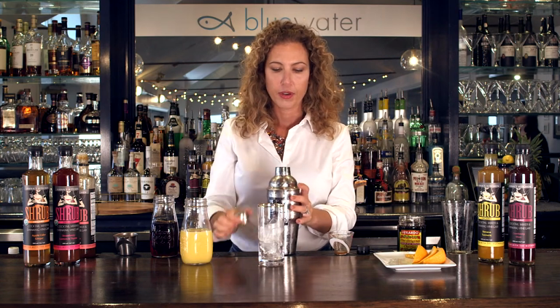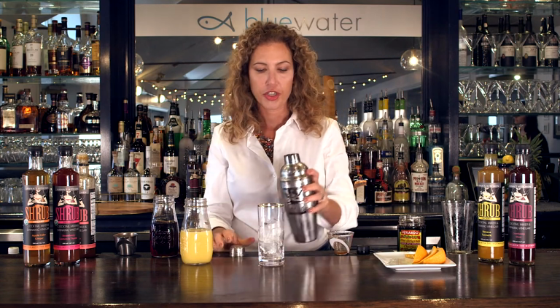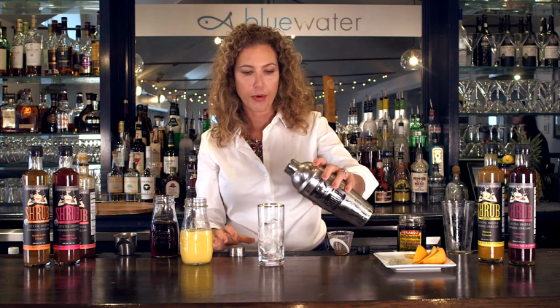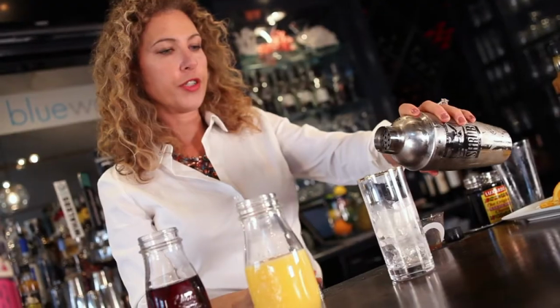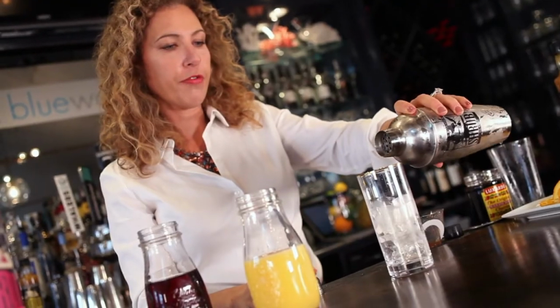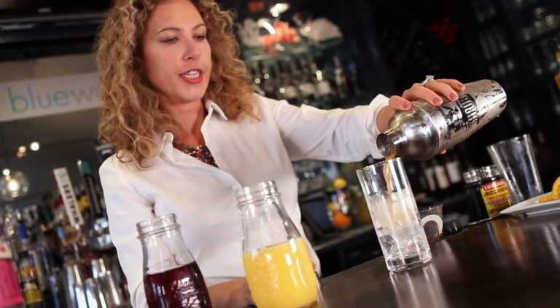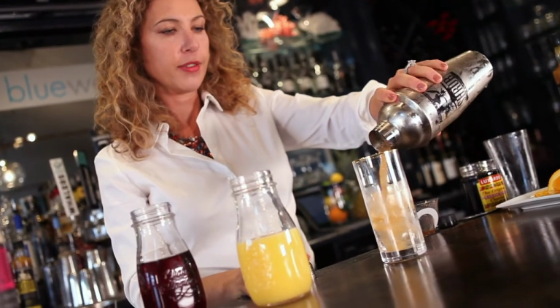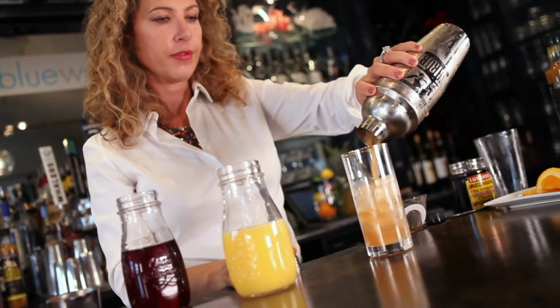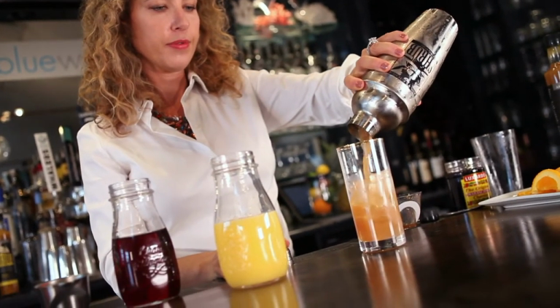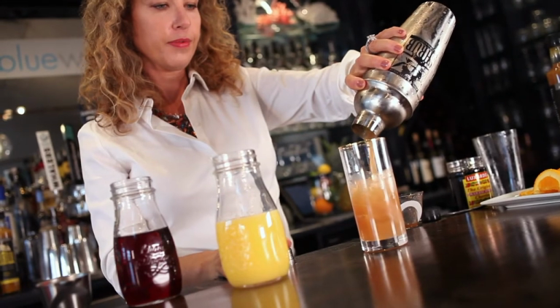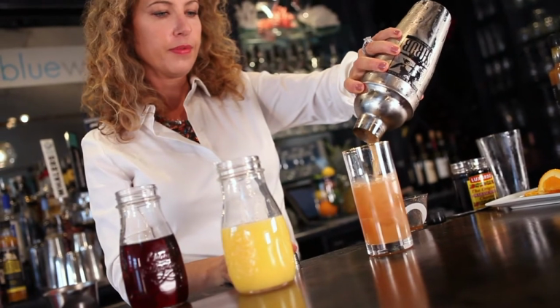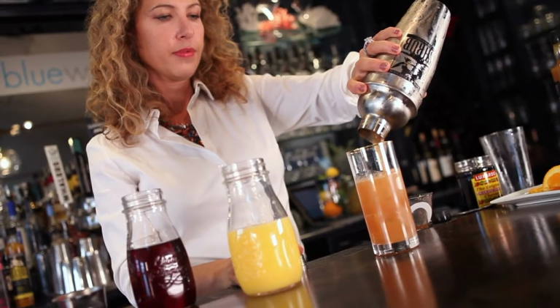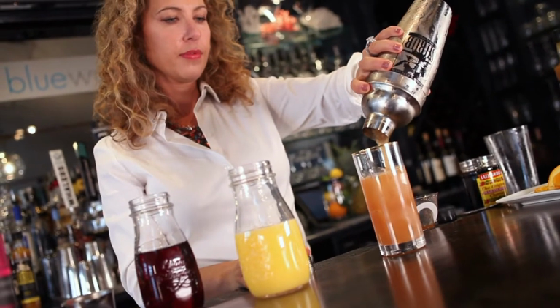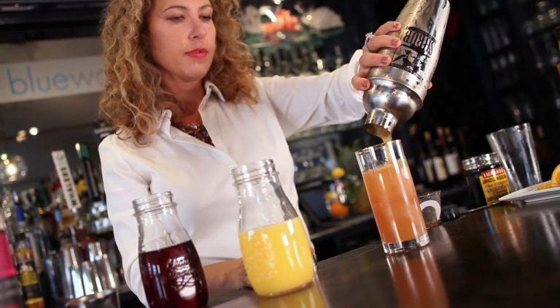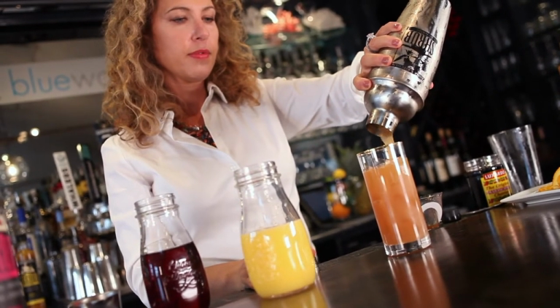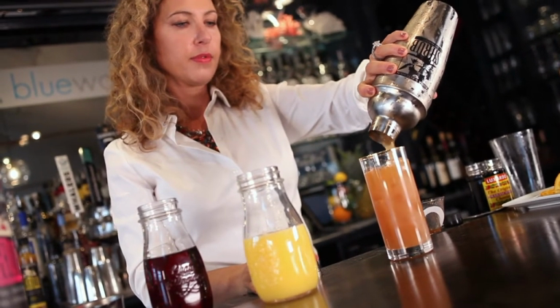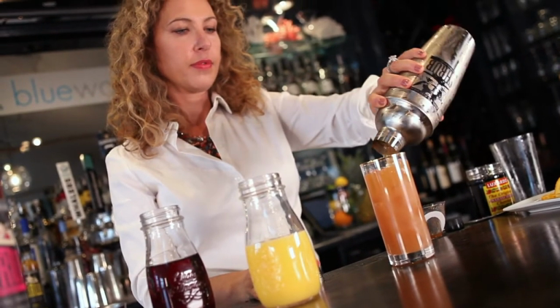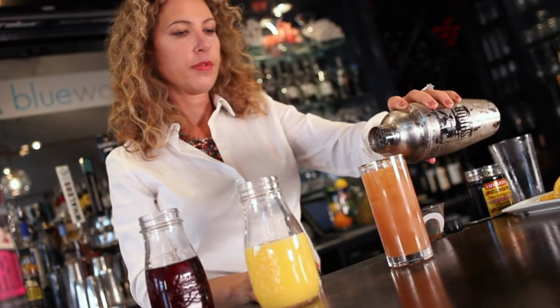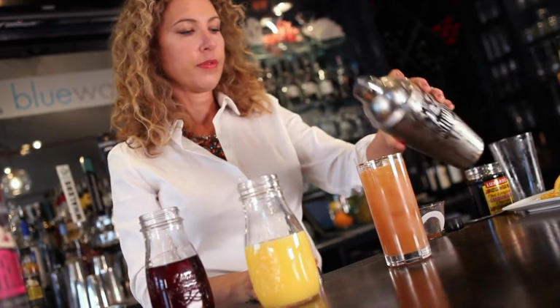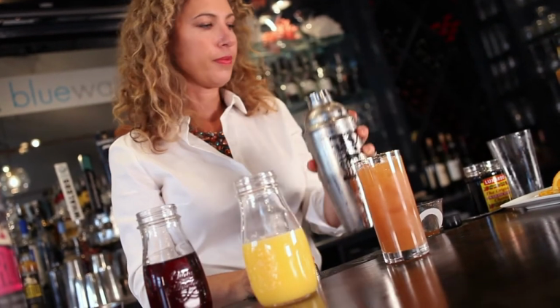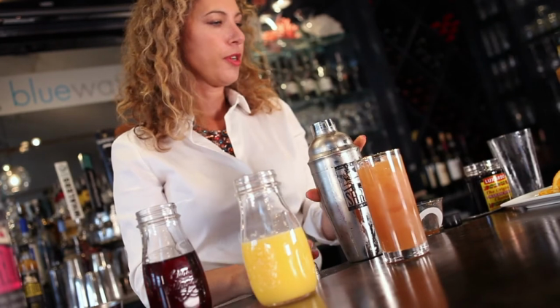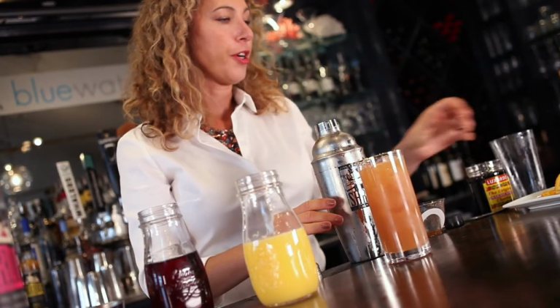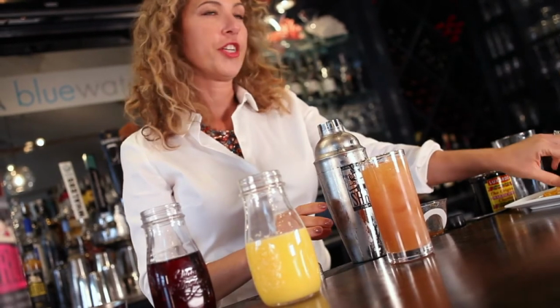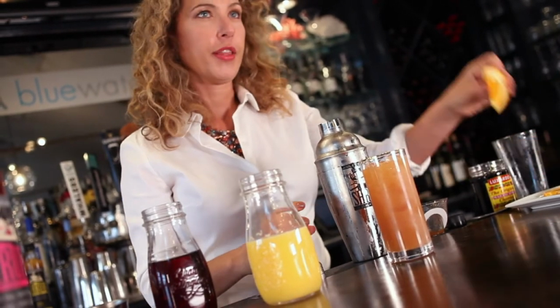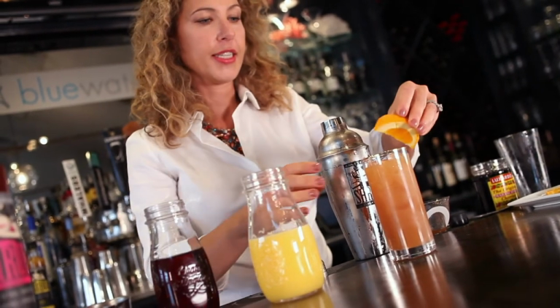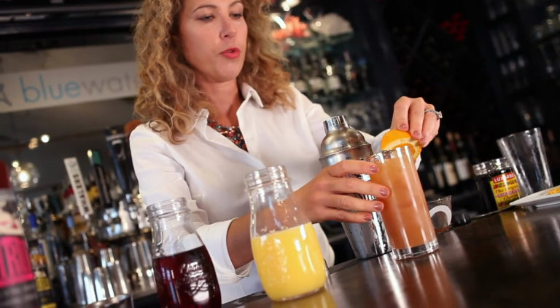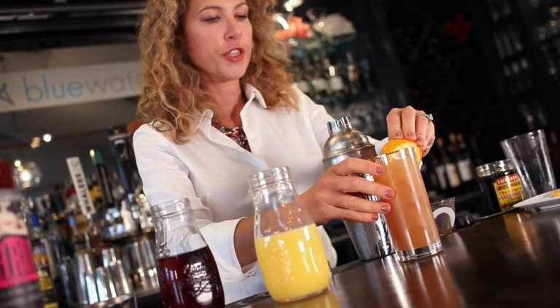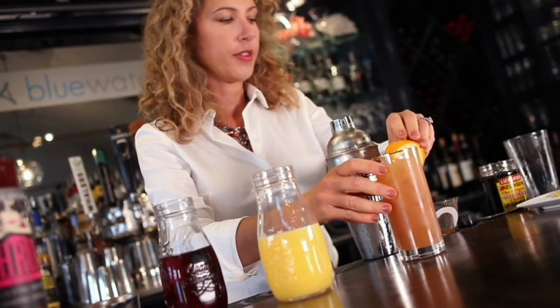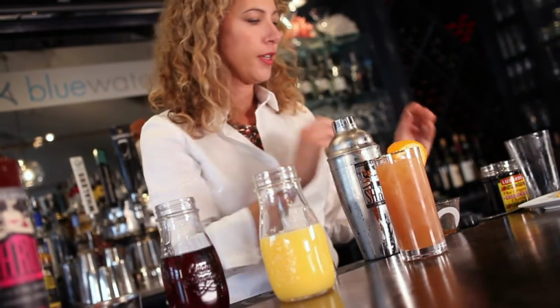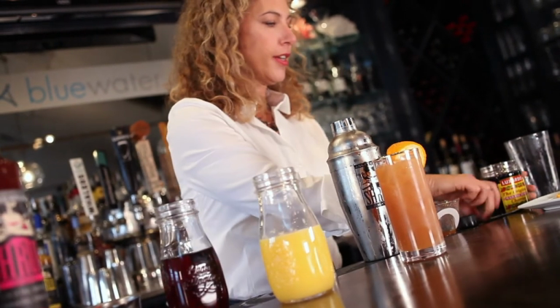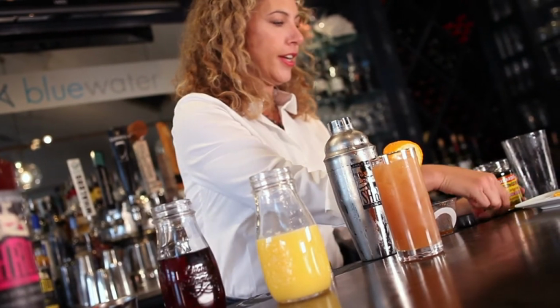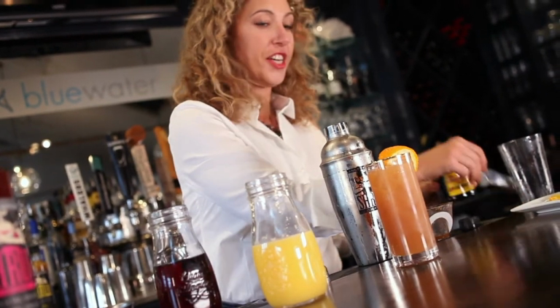You want to strain and pour this over some fresh ice. We're gonna garnish it with a slice of orange and a cherry.